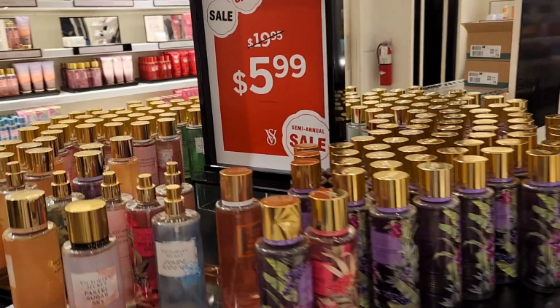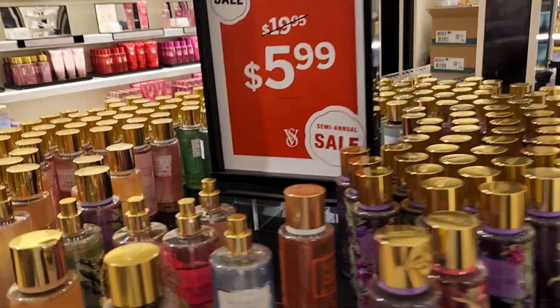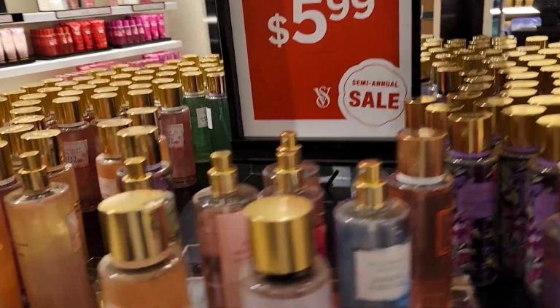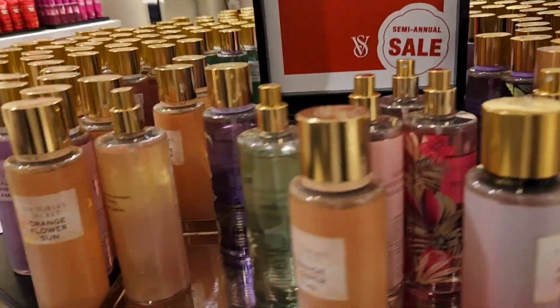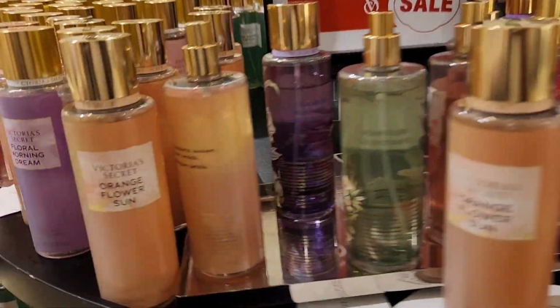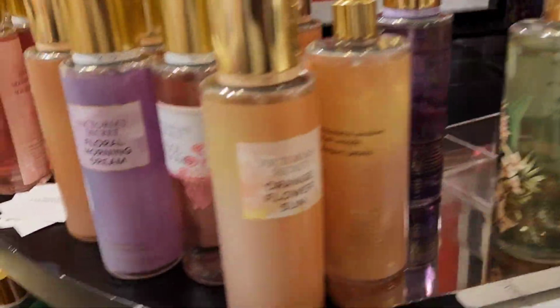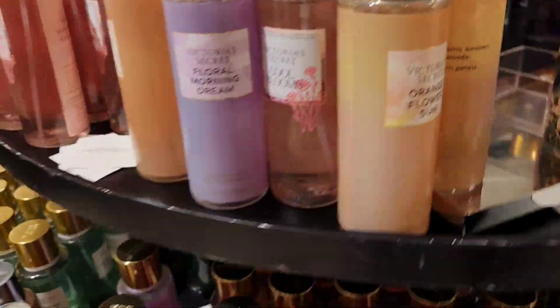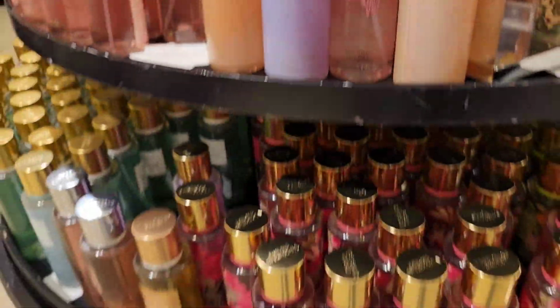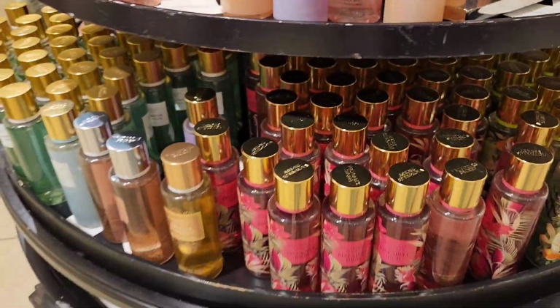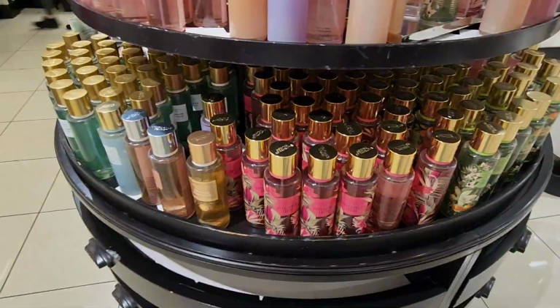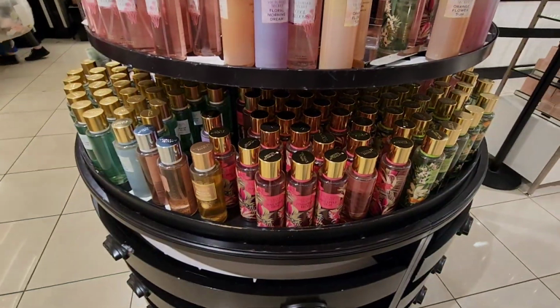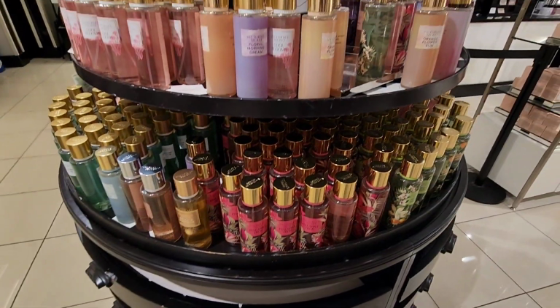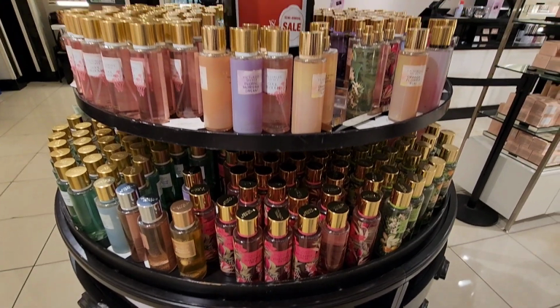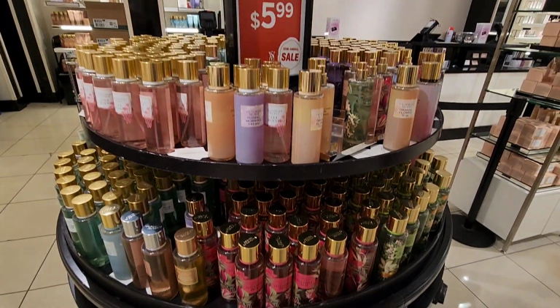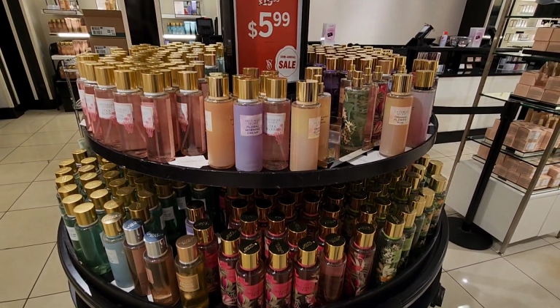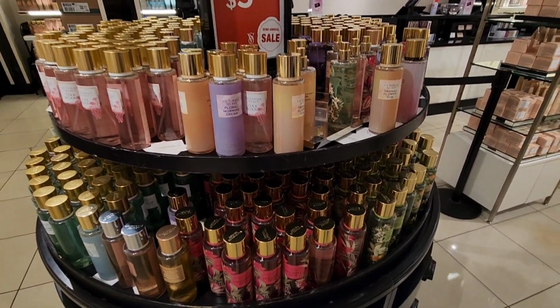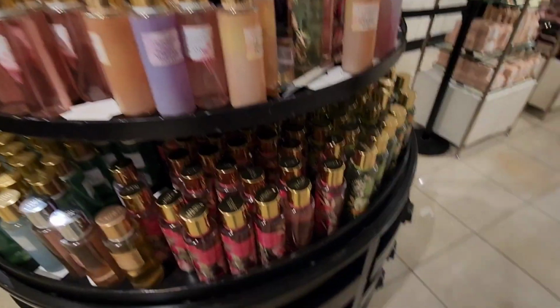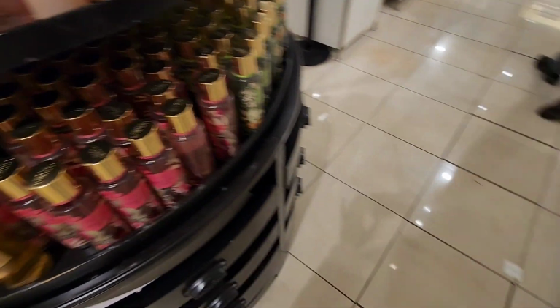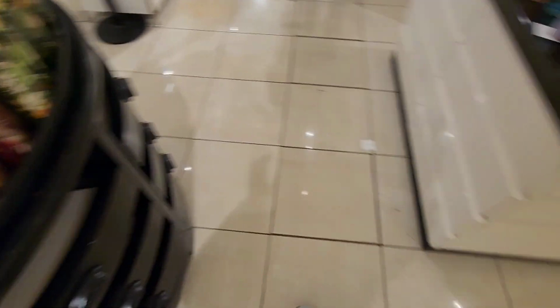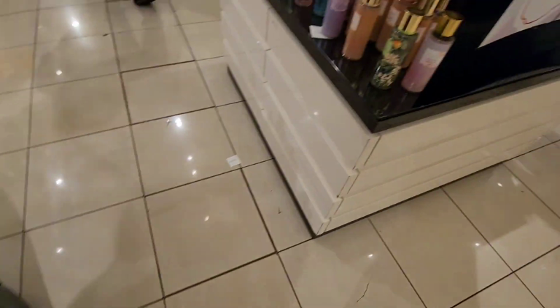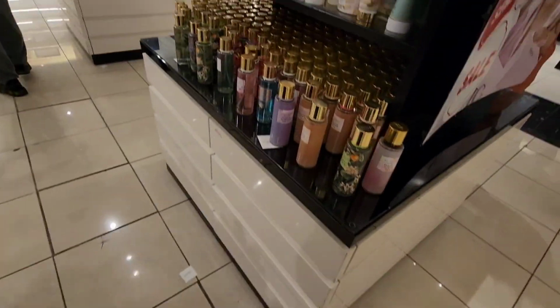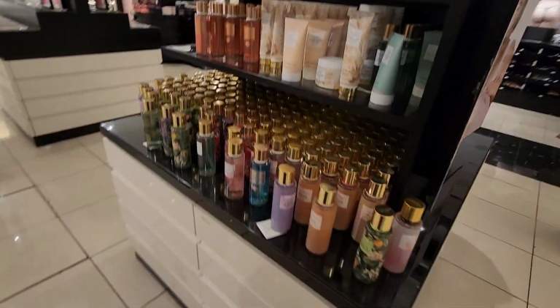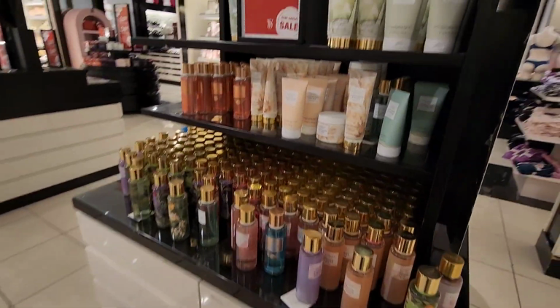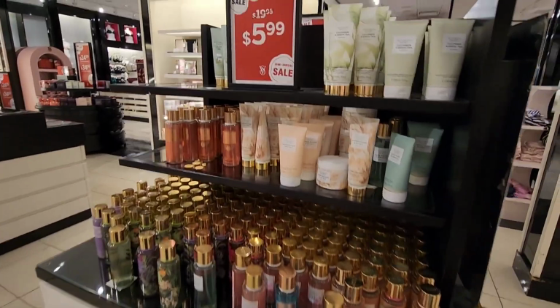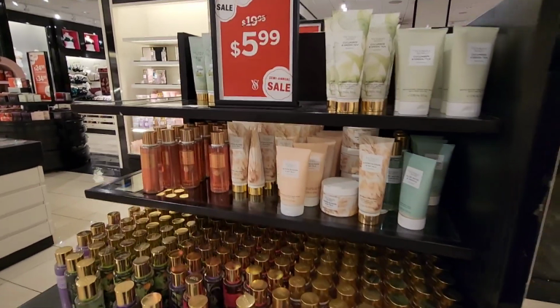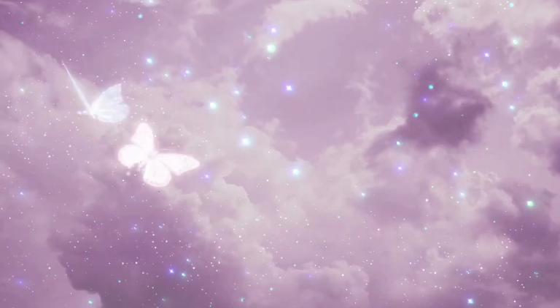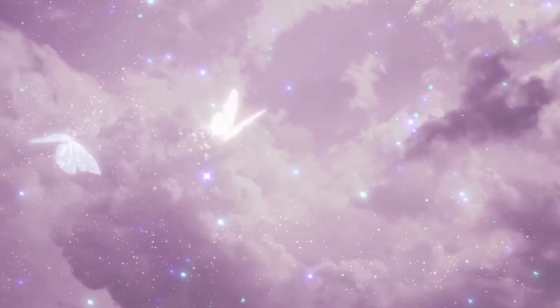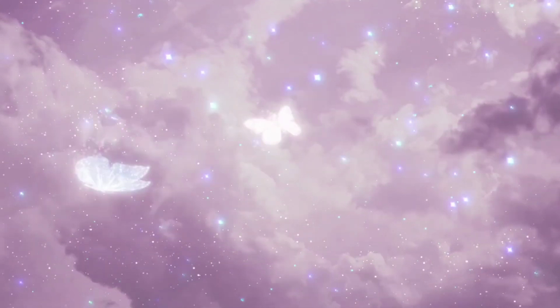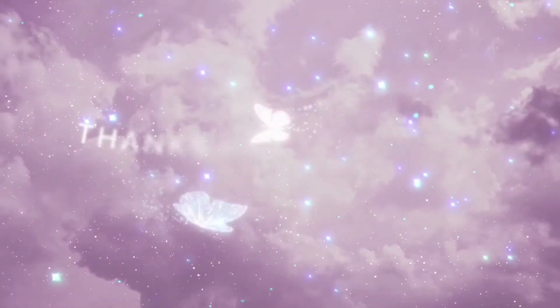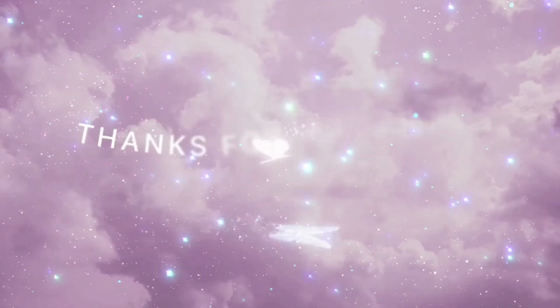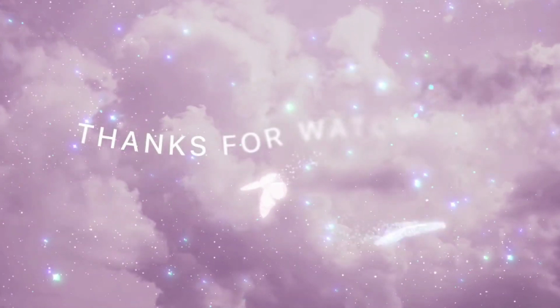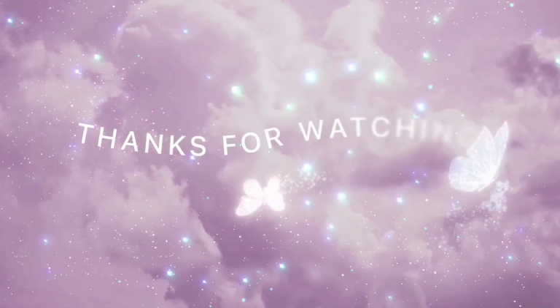Last but not least, they still have their semi-annual sale going on. Body mists are still $5.99. They have a huge variety, so if you're still looking for those fruity, tropical scents, you can definitely still find them at Victoria's Secret.